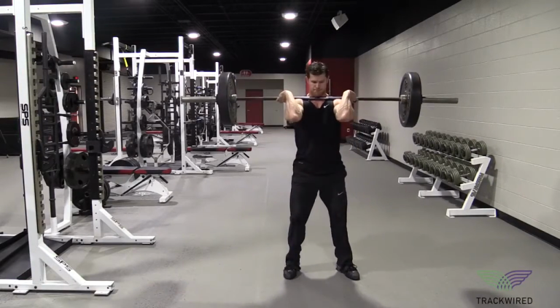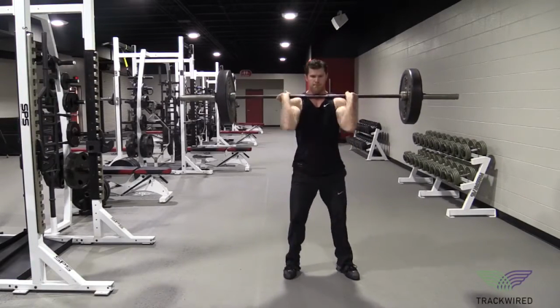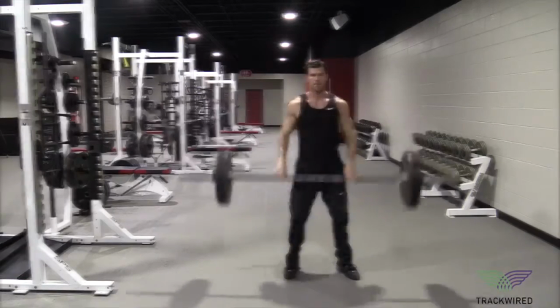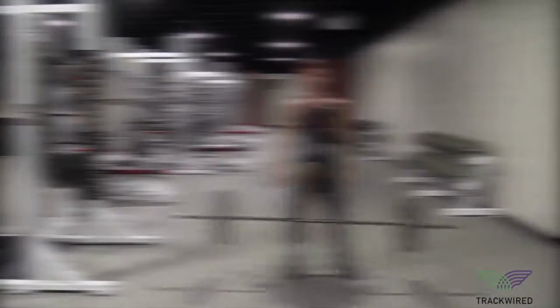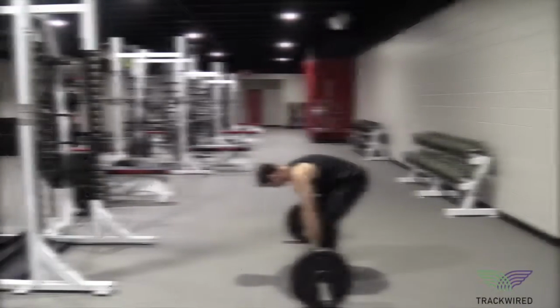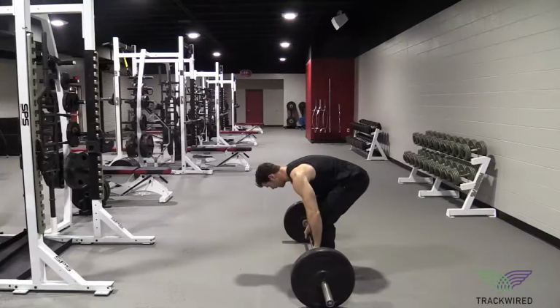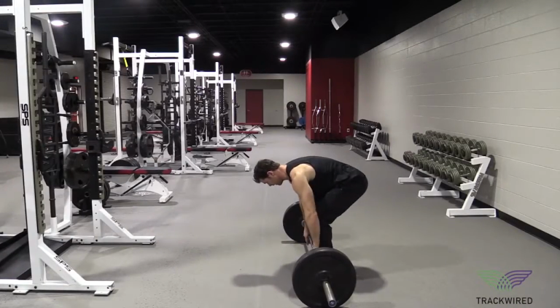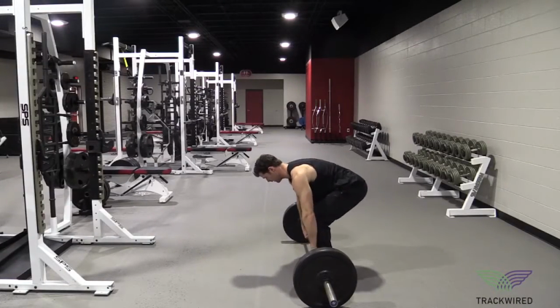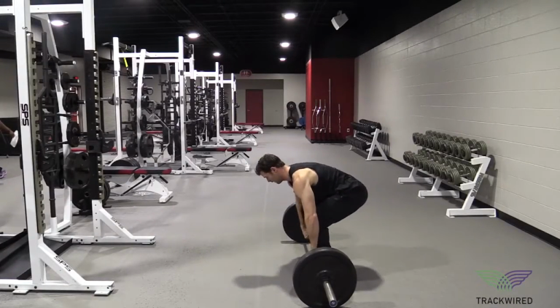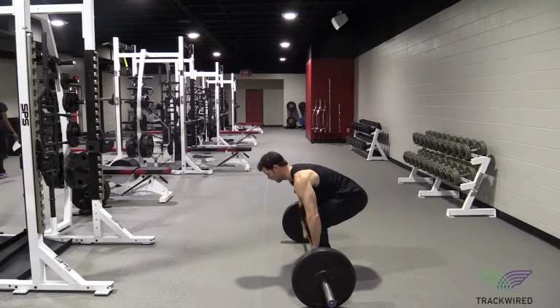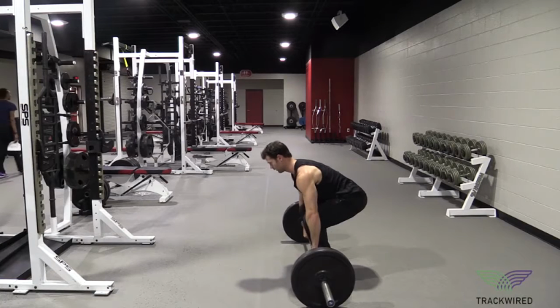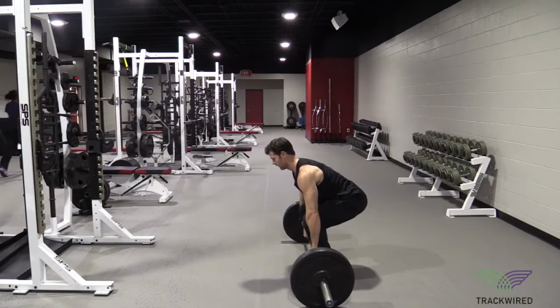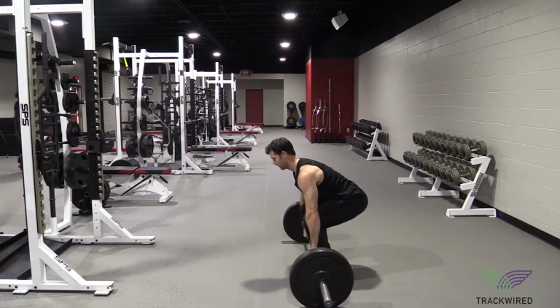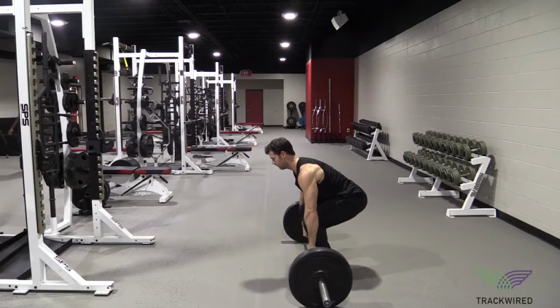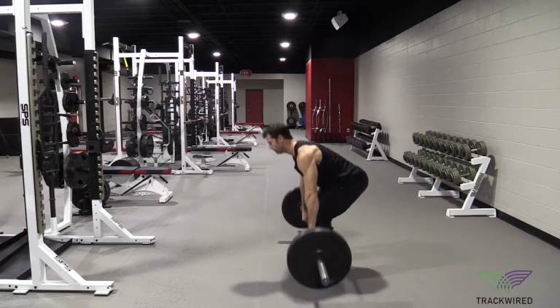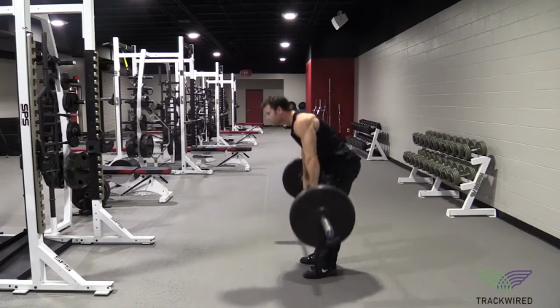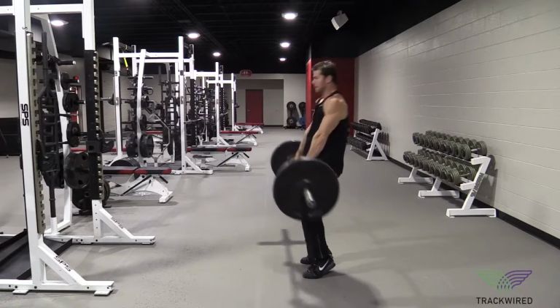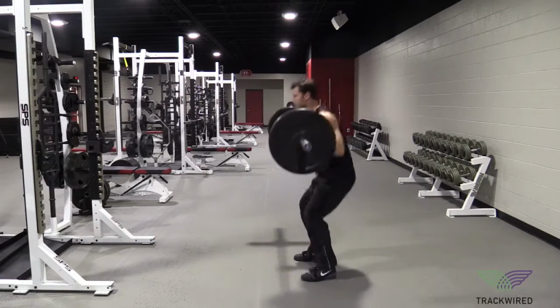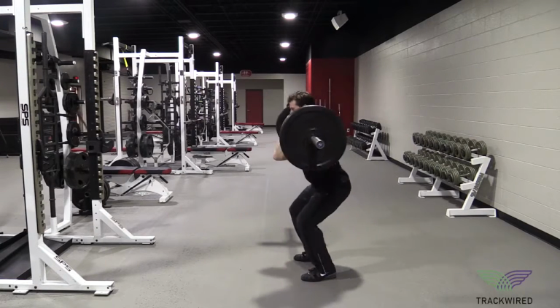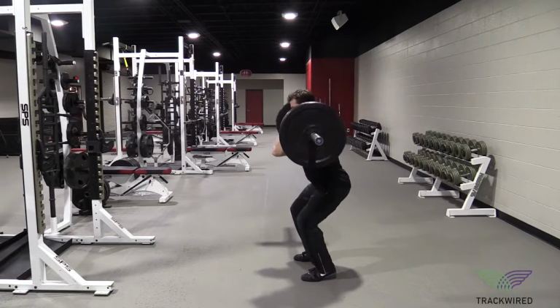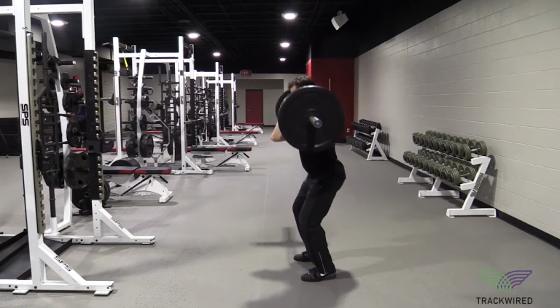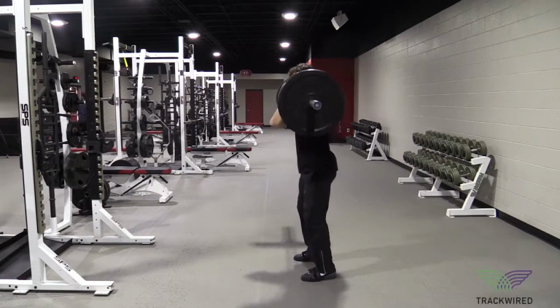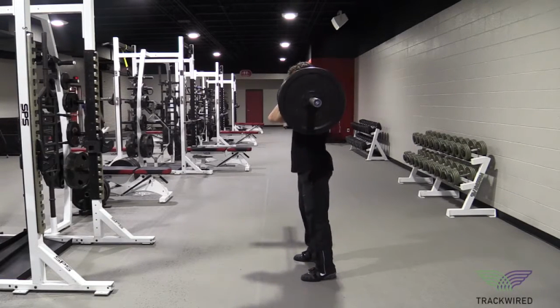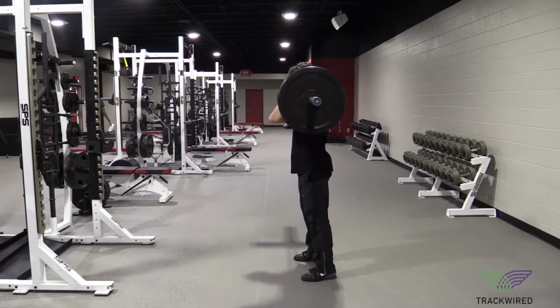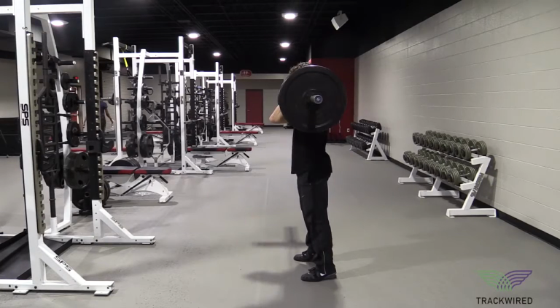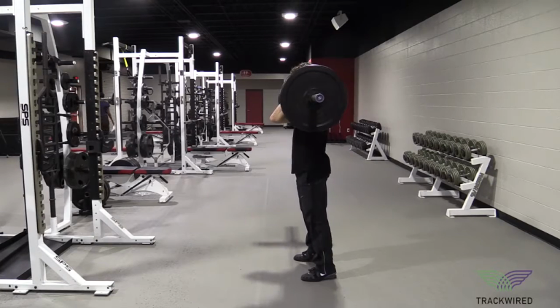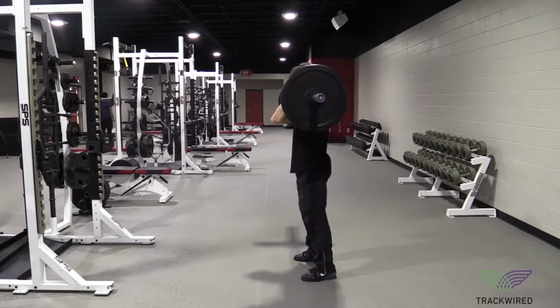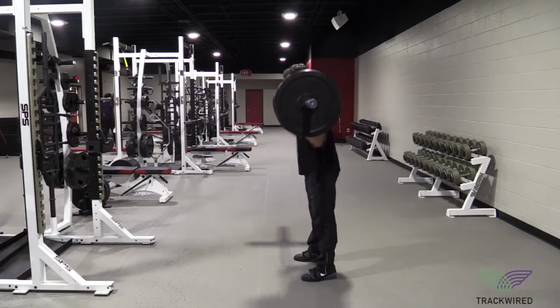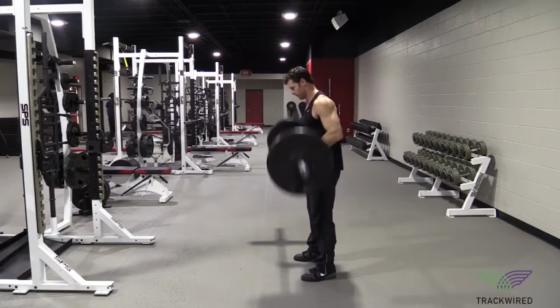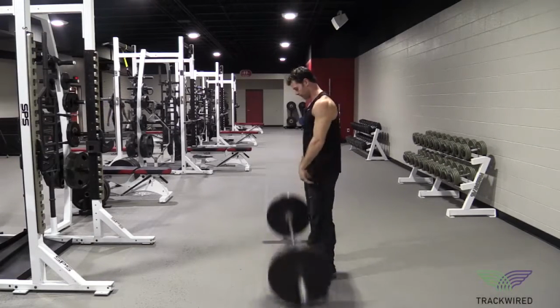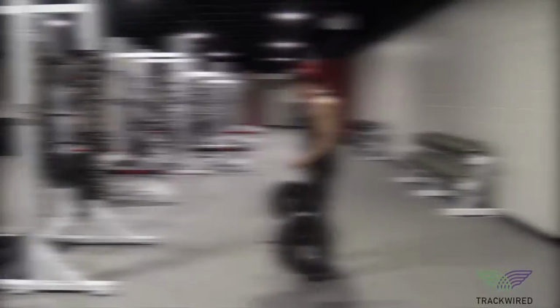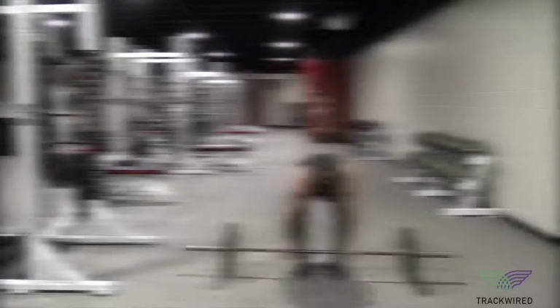When performing this movement, it is important that the bar move in a straight line, the bar is caught with the hips above knee height, and that the elbows remain high in the catch position to prevent the bar from falling forward.